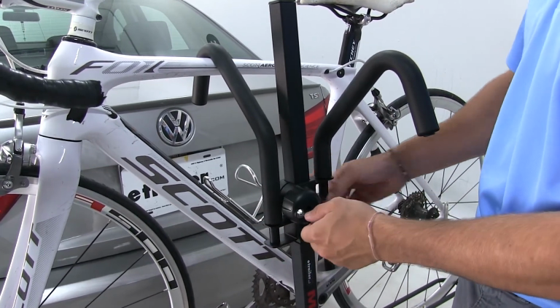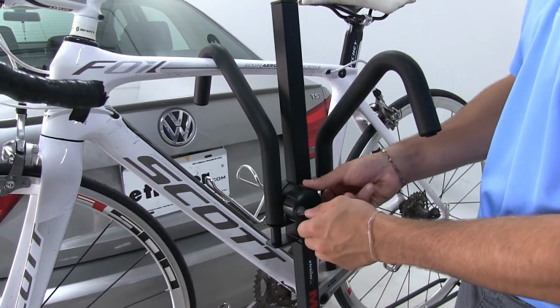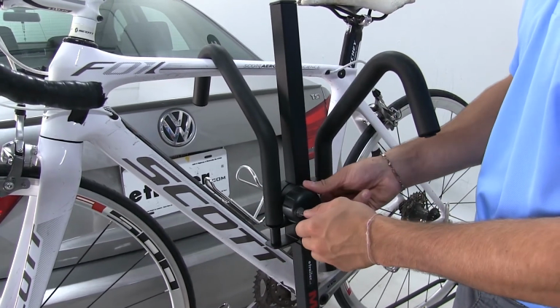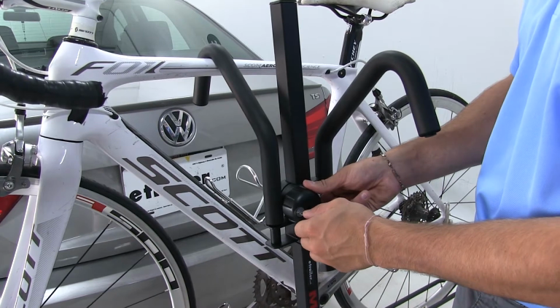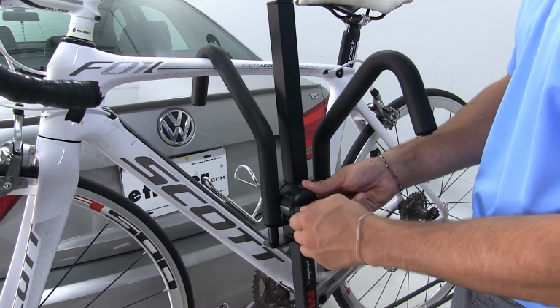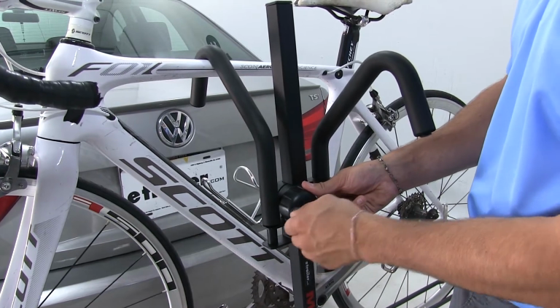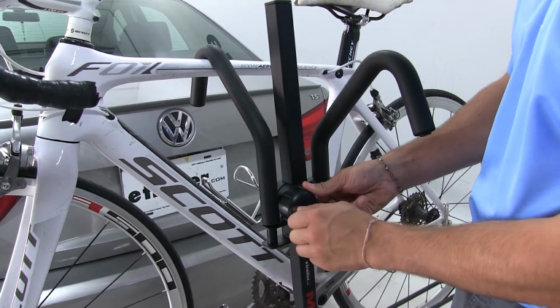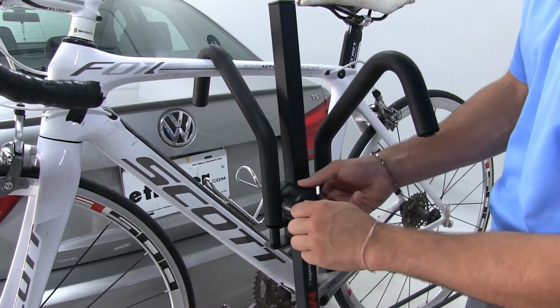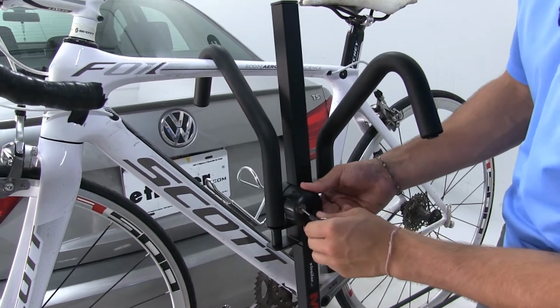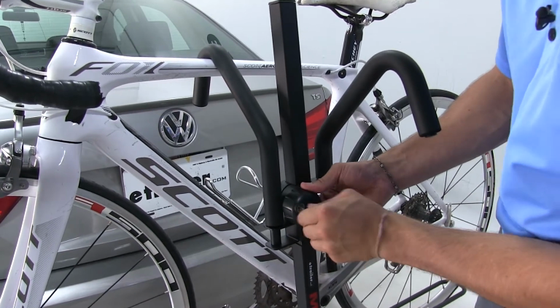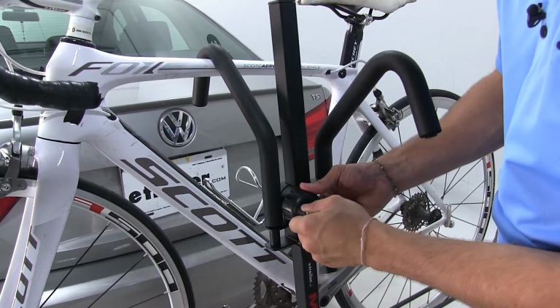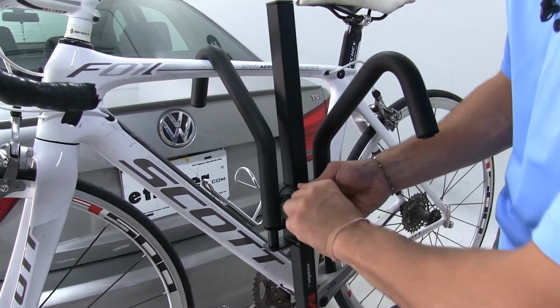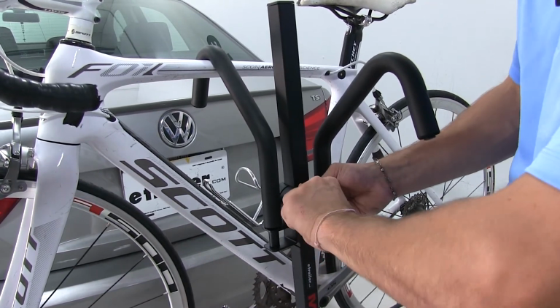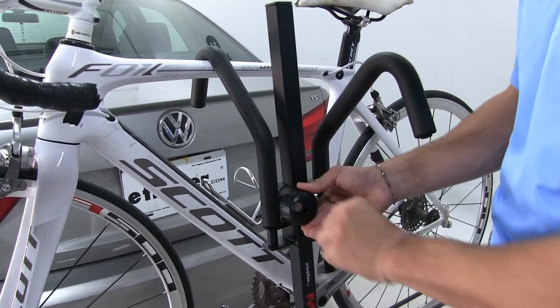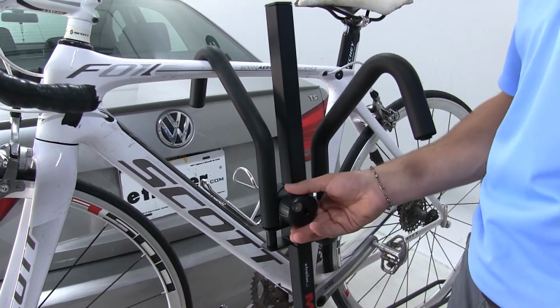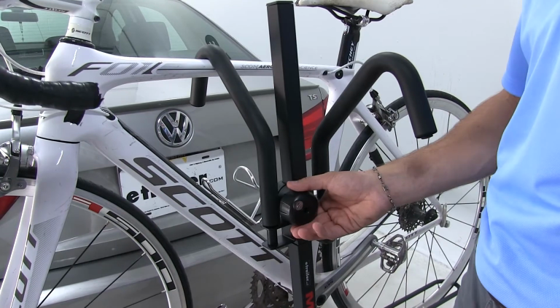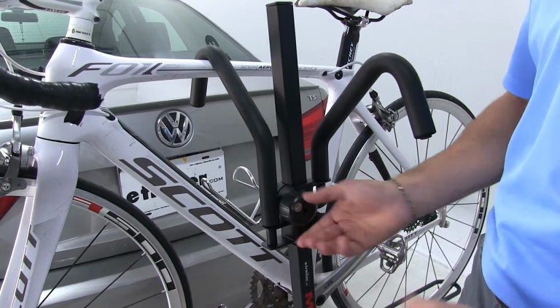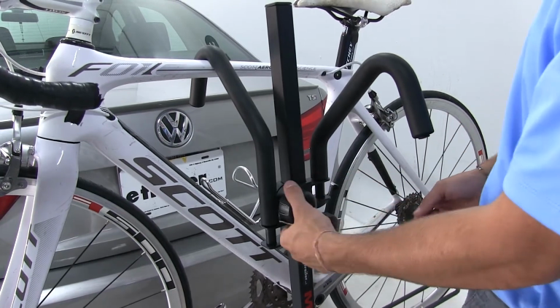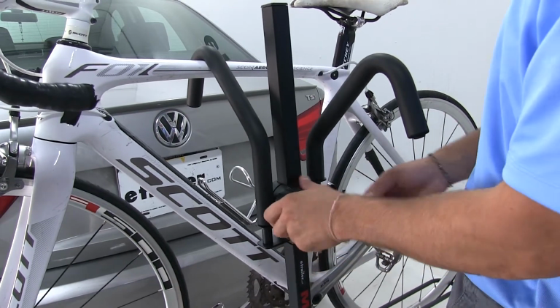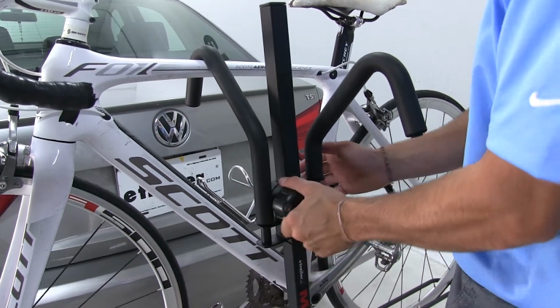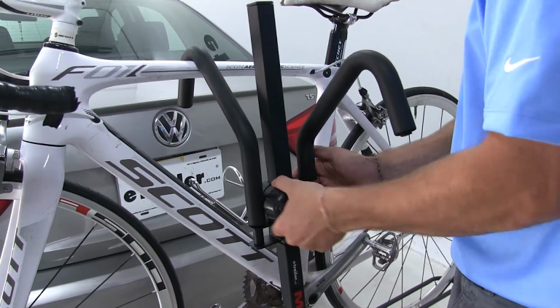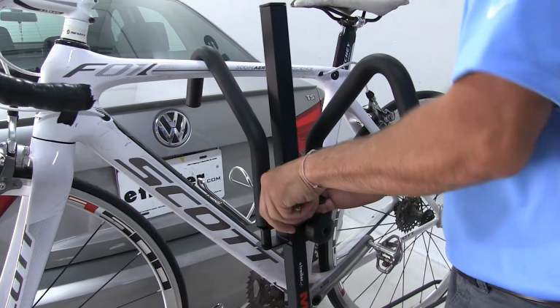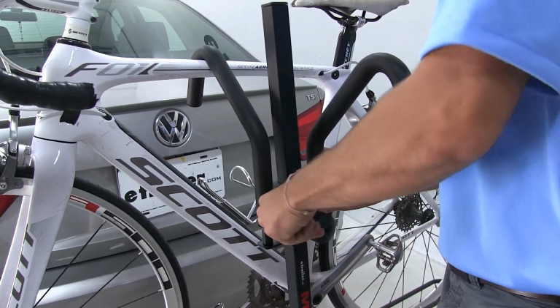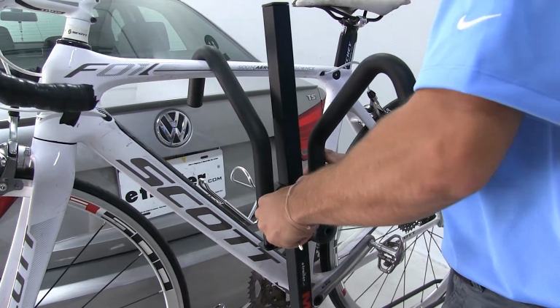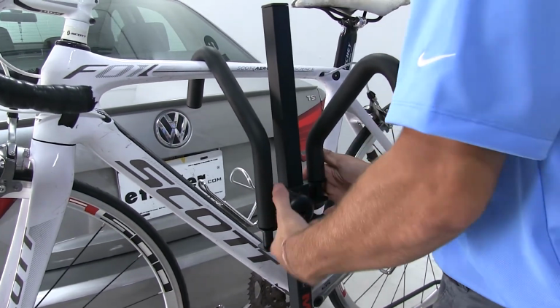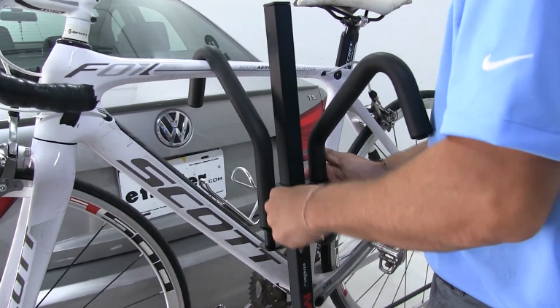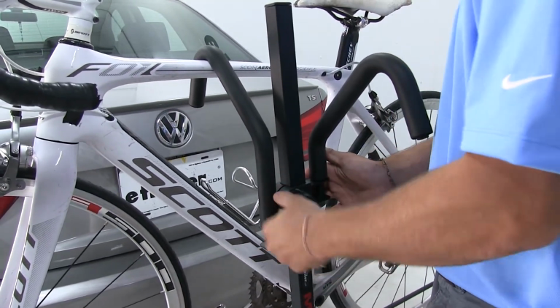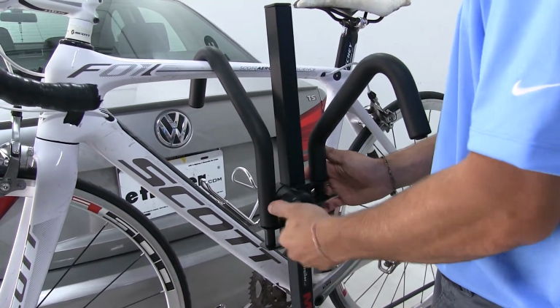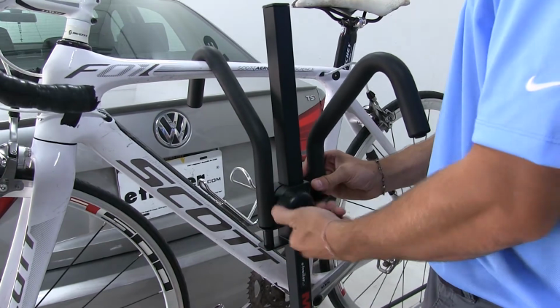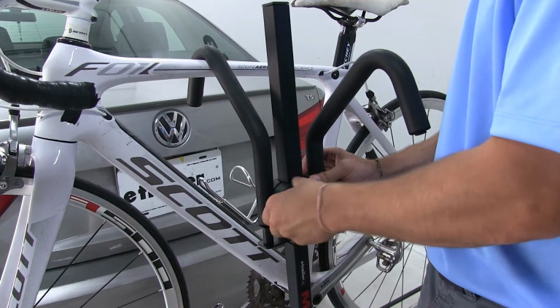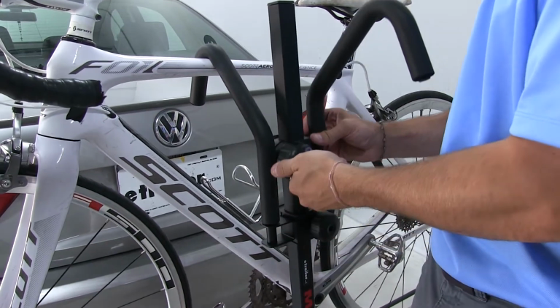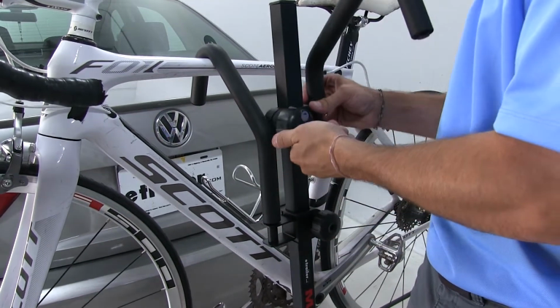Then you would simply insert your key, unlock it — that puts it back on the threads — and we can loosen it and raise it back up.